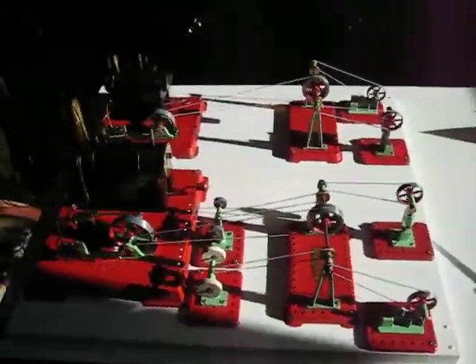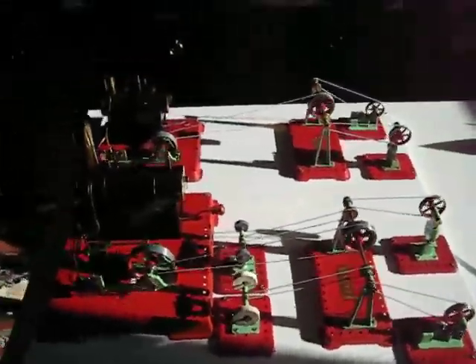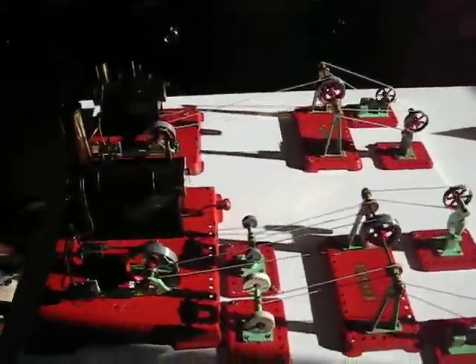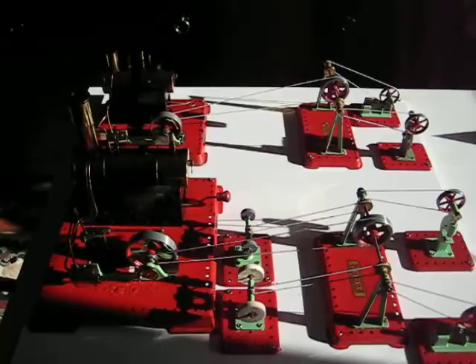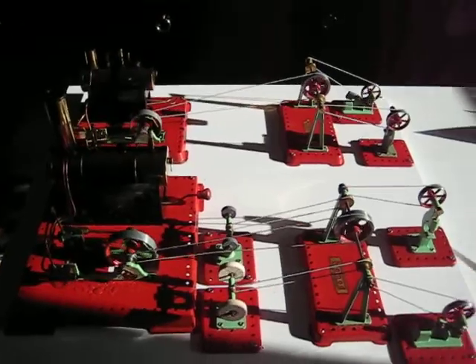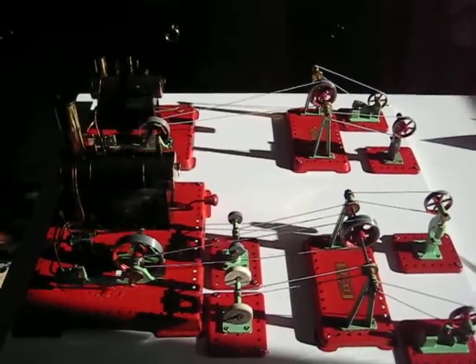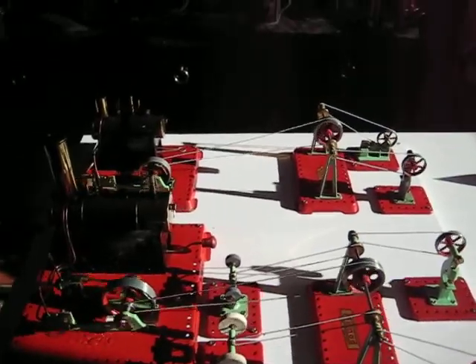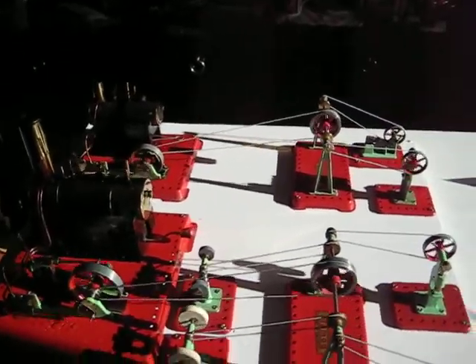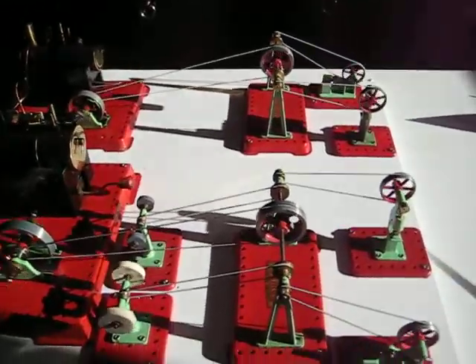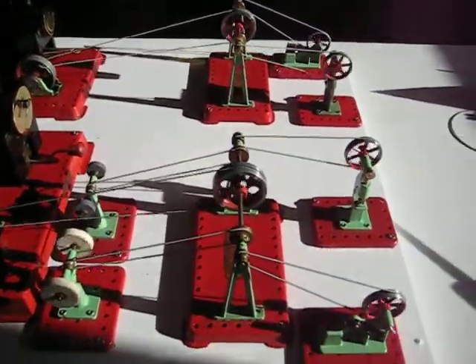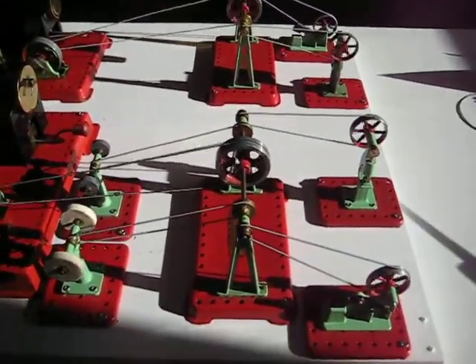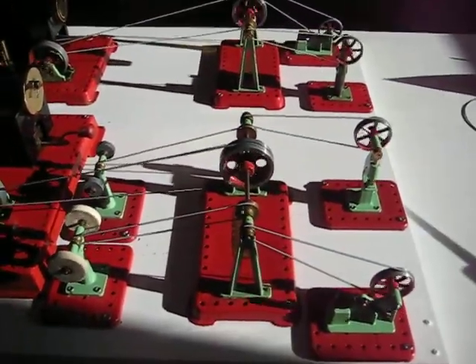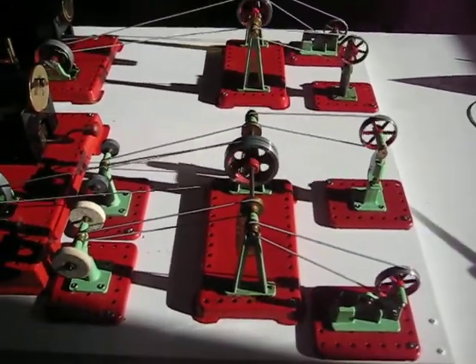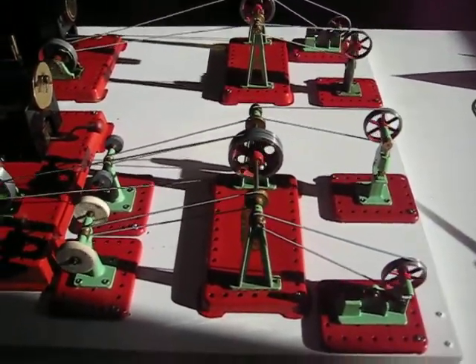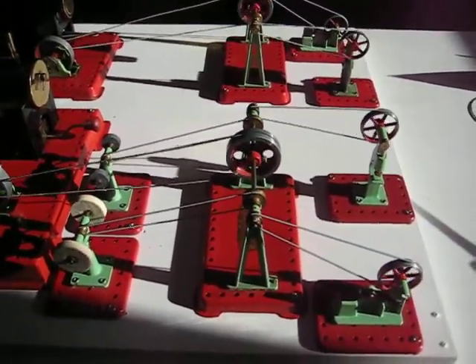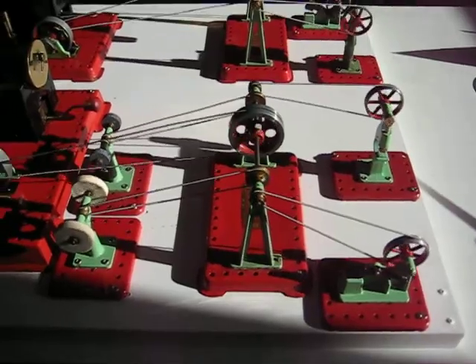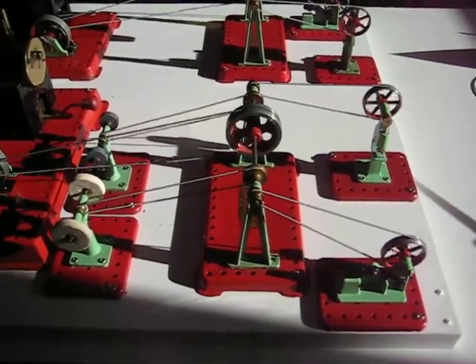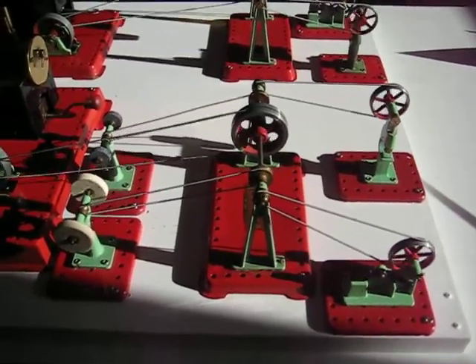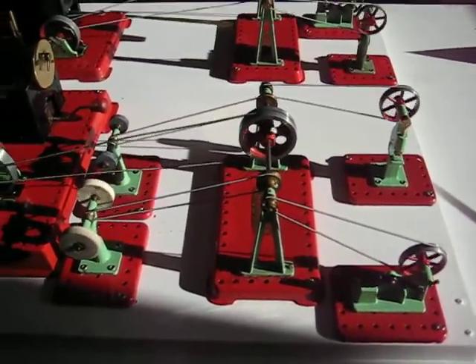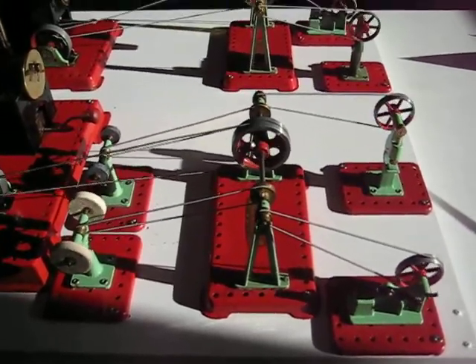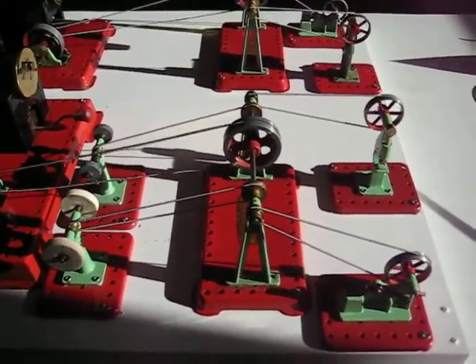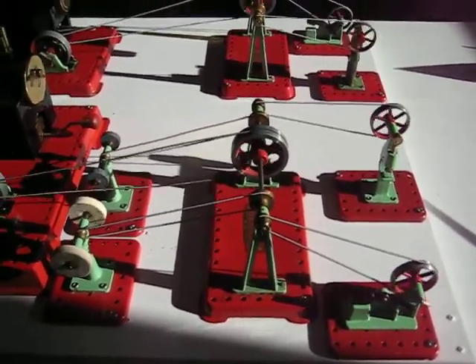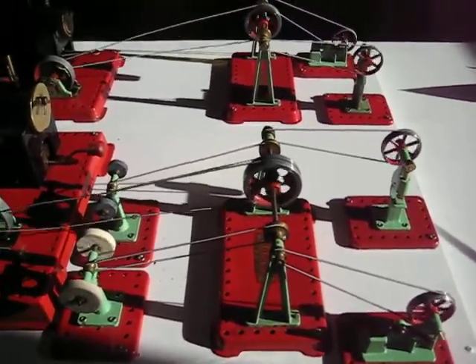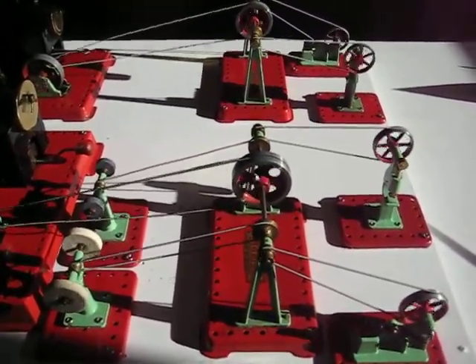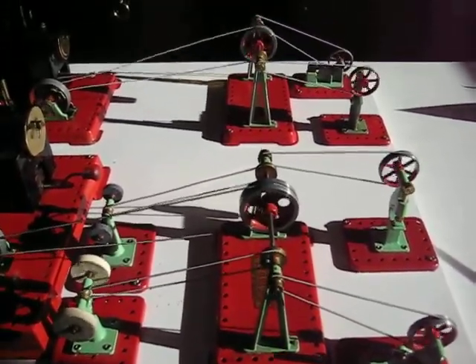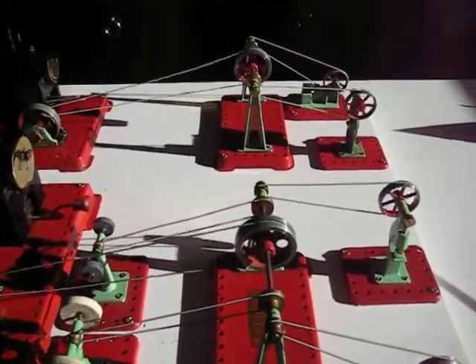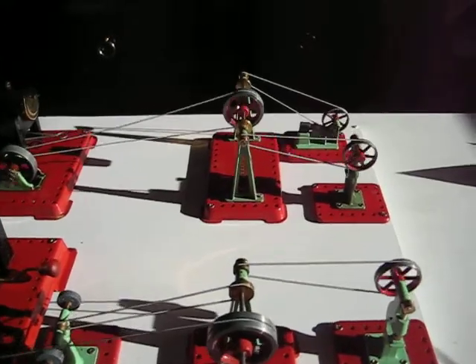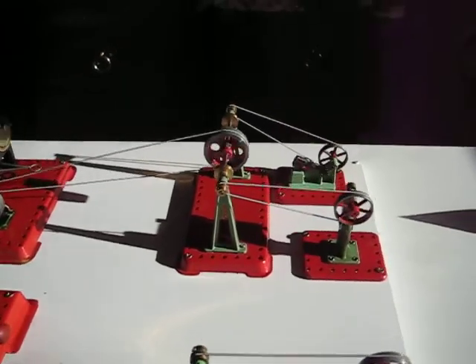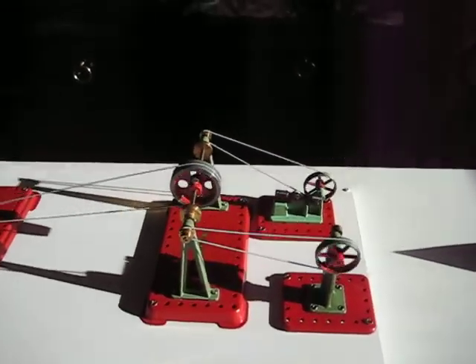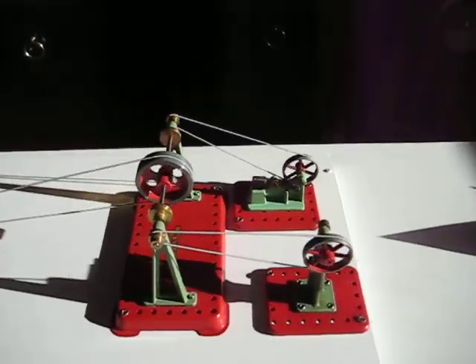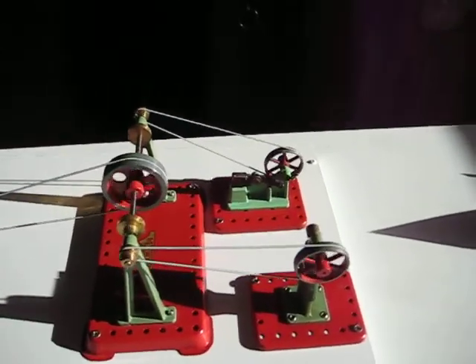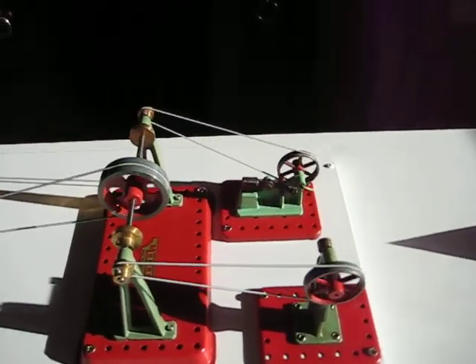I've had these models now a couple of years, both being bought from eBay at what I consider a very good price, given the very good condition both models are in.